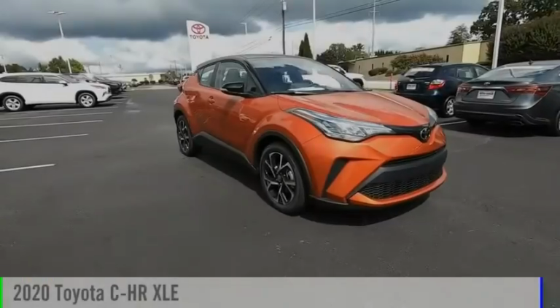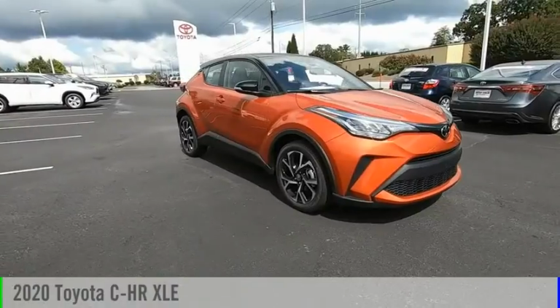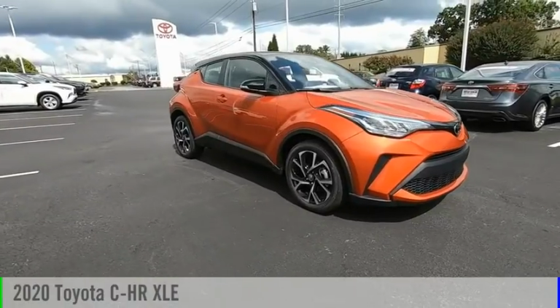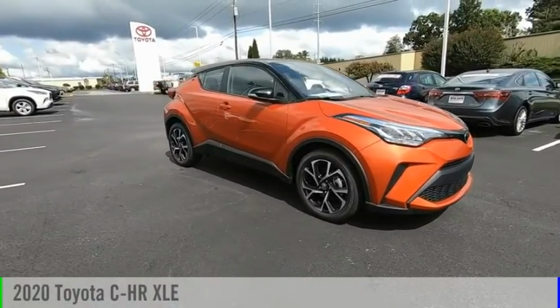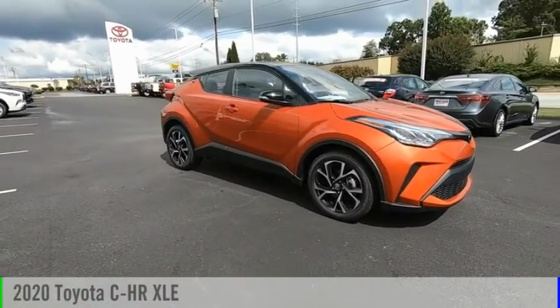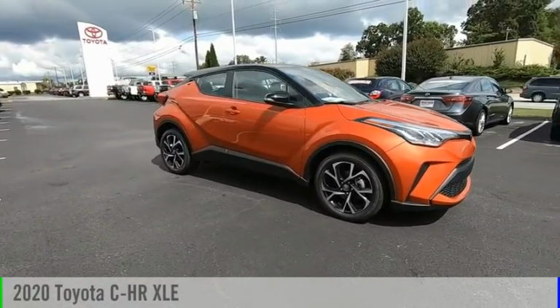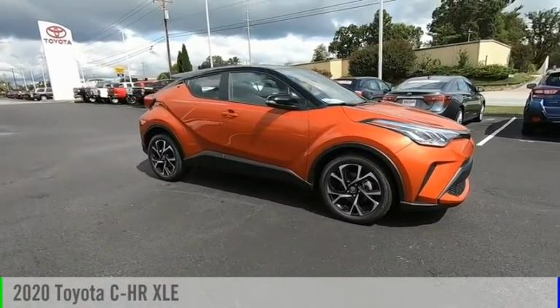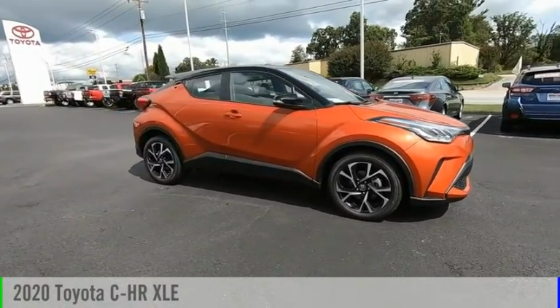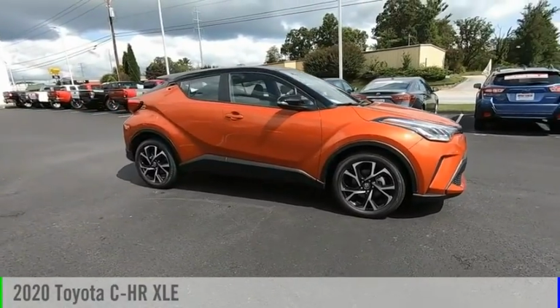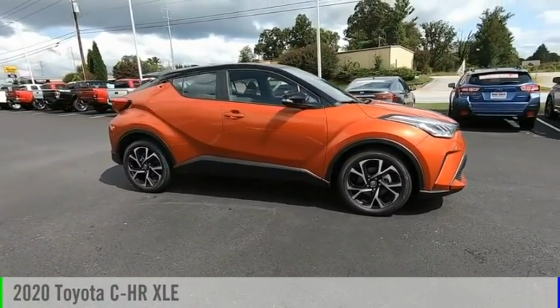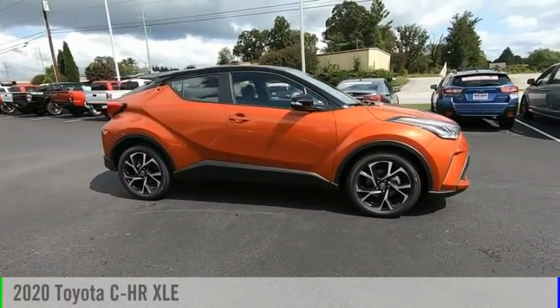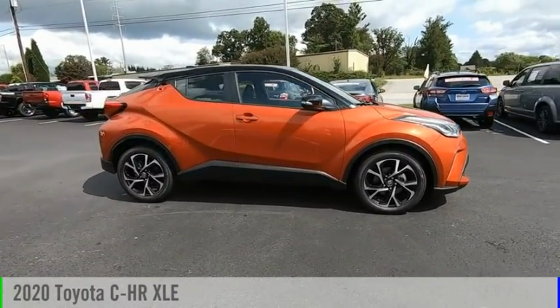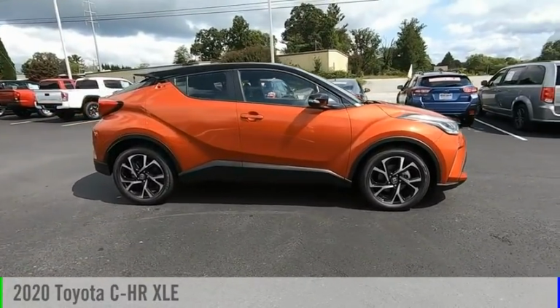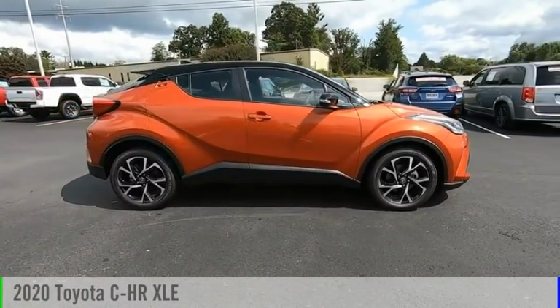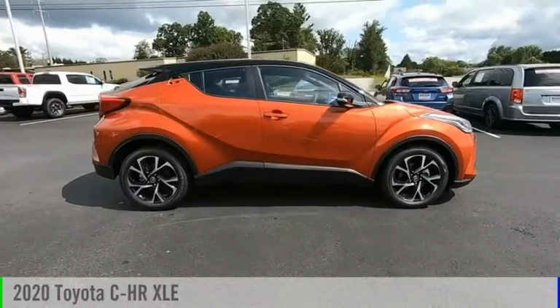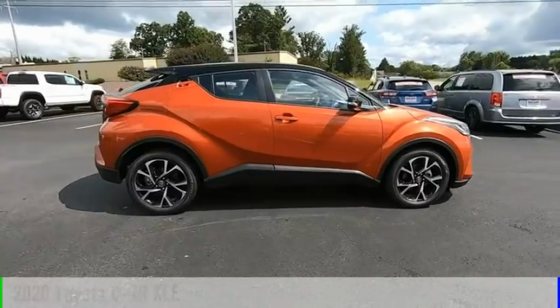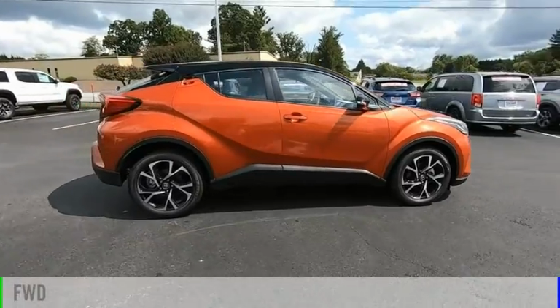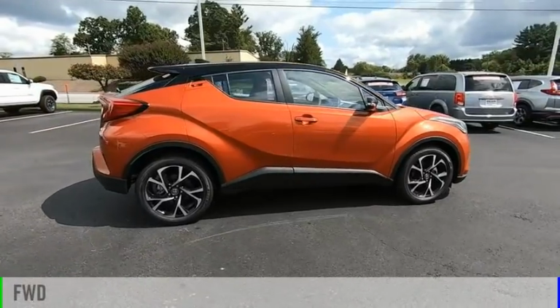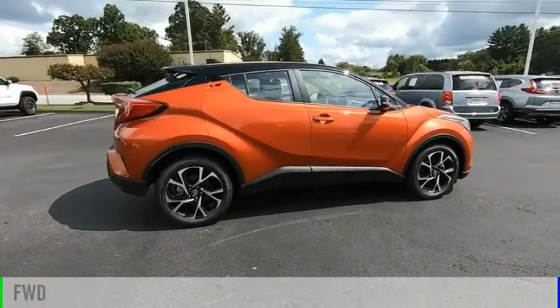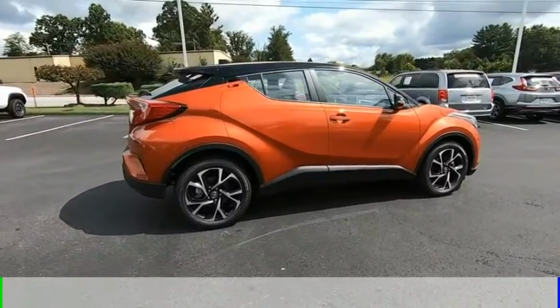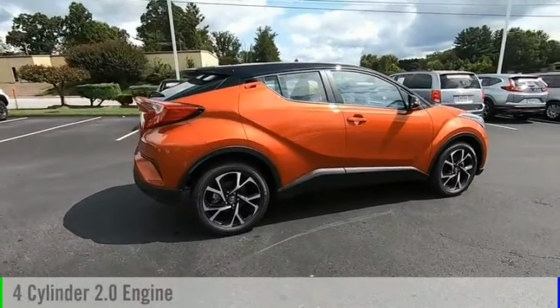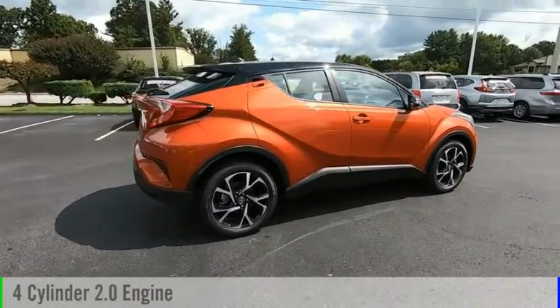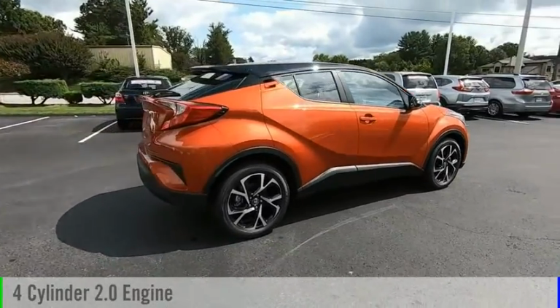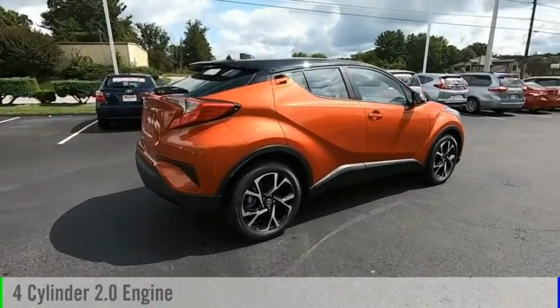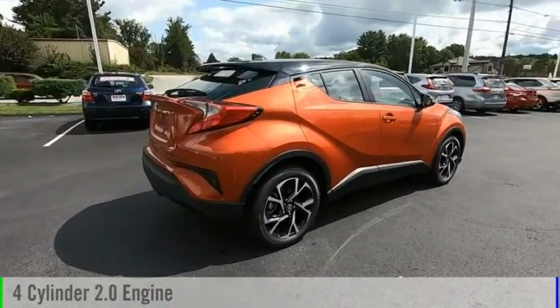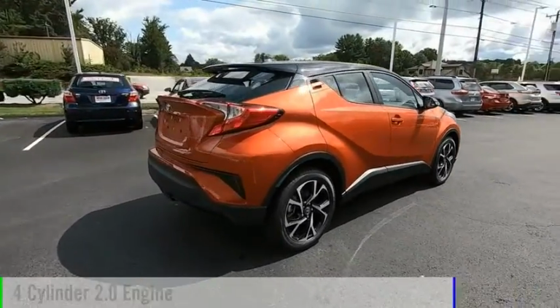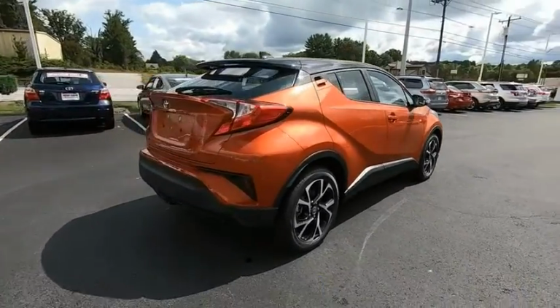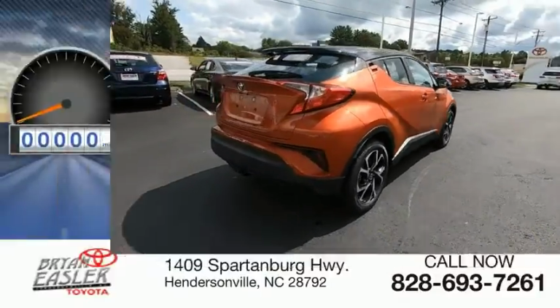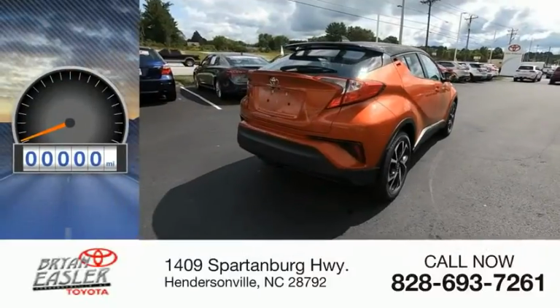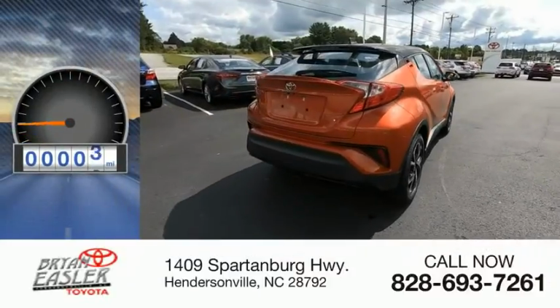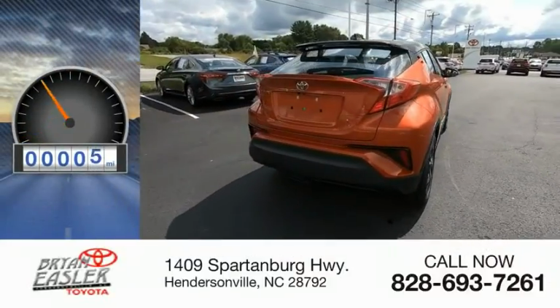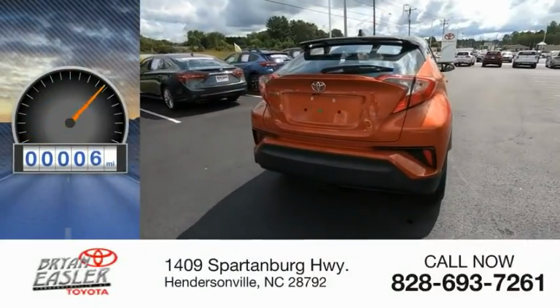You are going to love the 2020 CHR. This vehicle is powered by a front-wheel drive, four-cylinder, 2.0-liter engine. This vehicle has less than 100 miles.